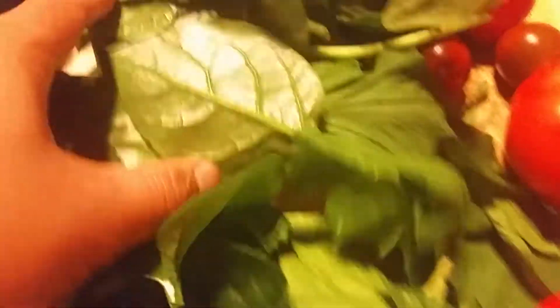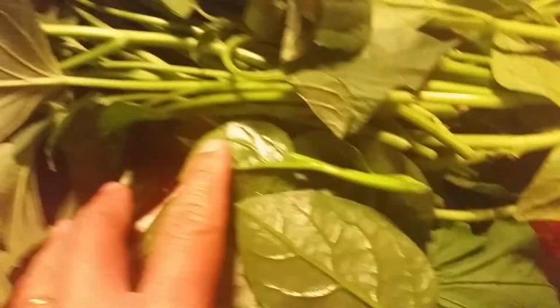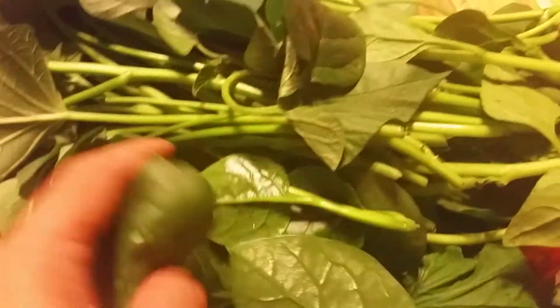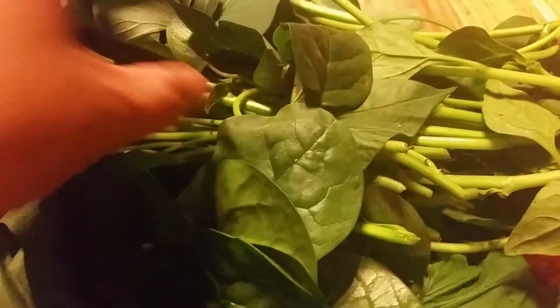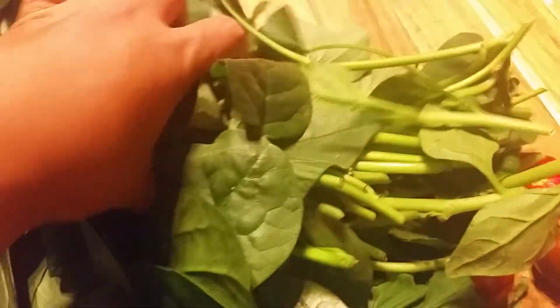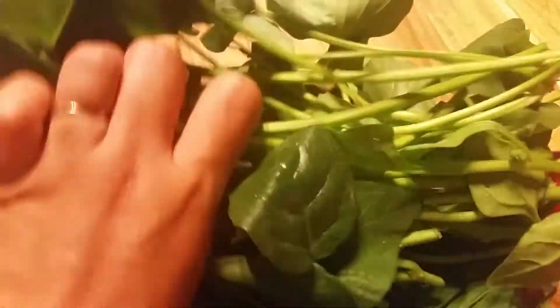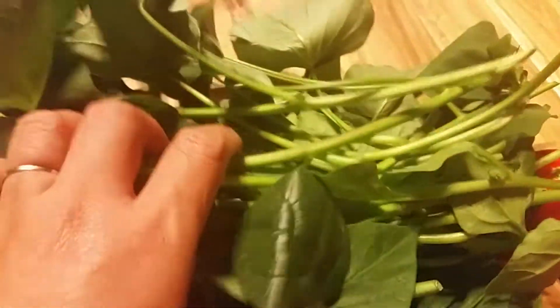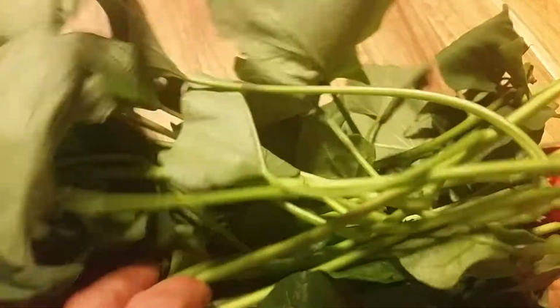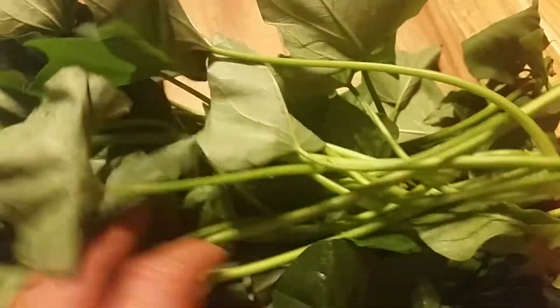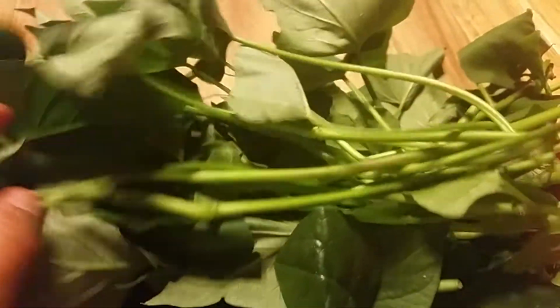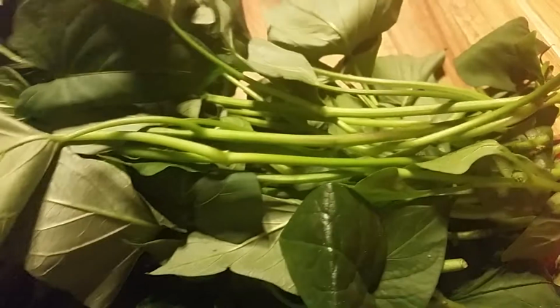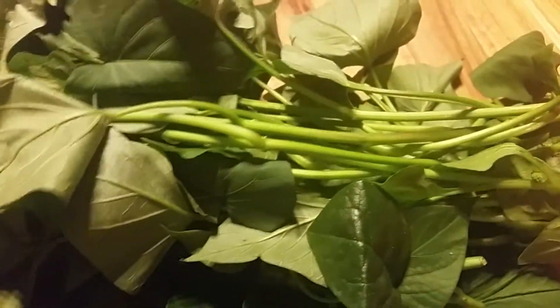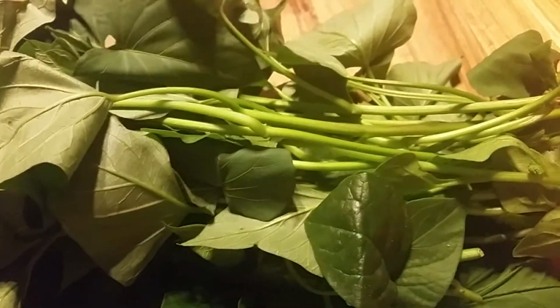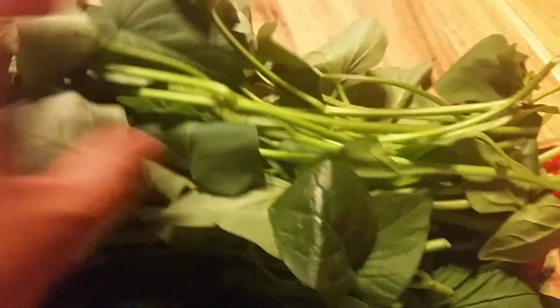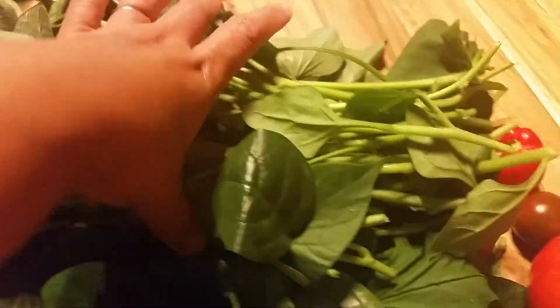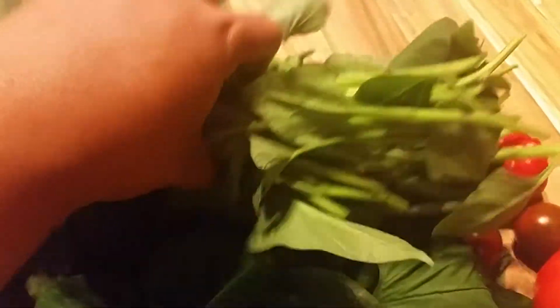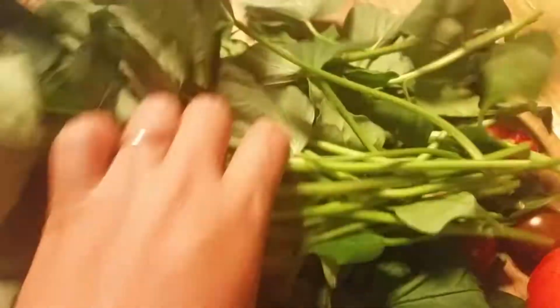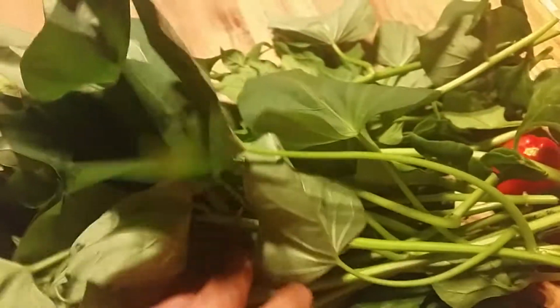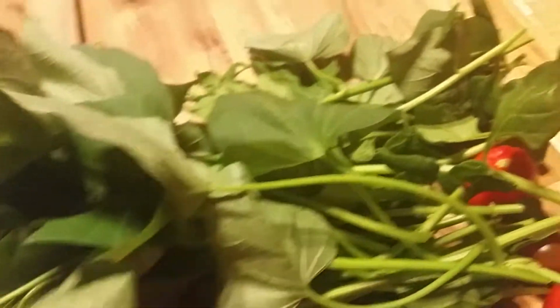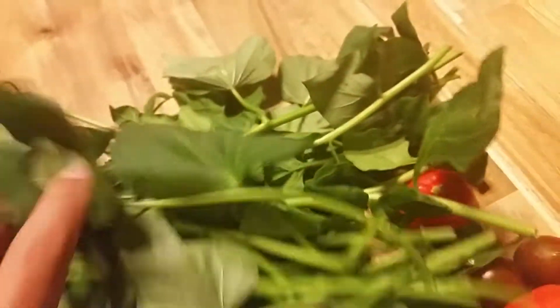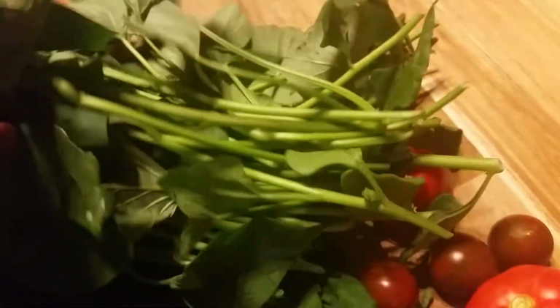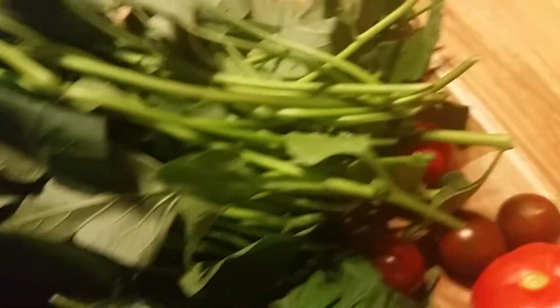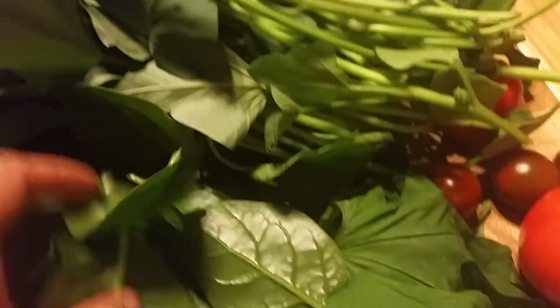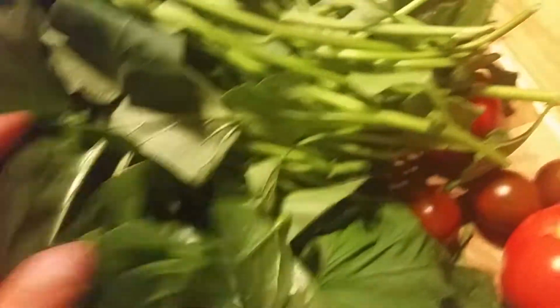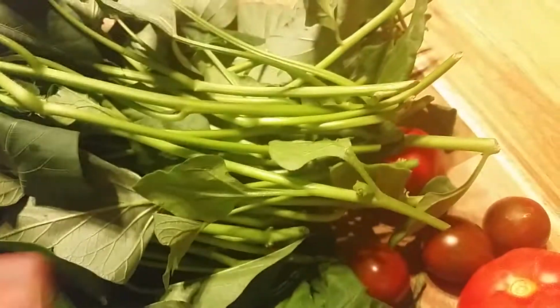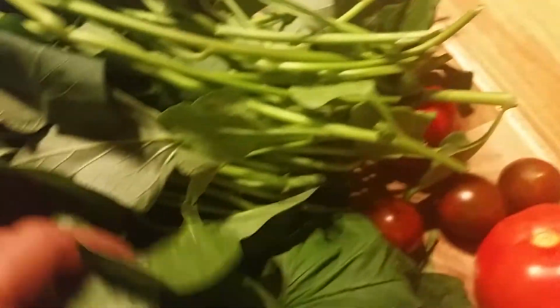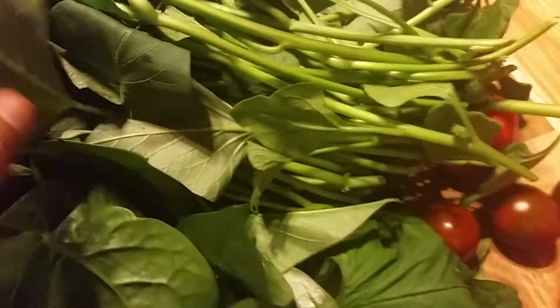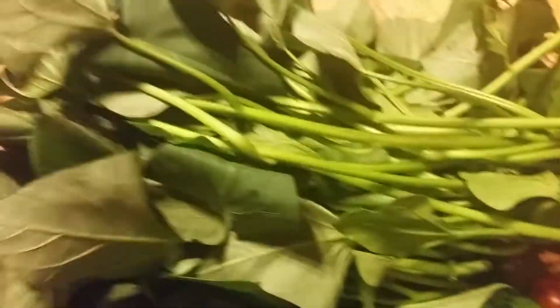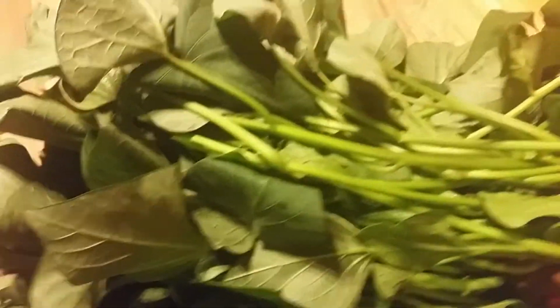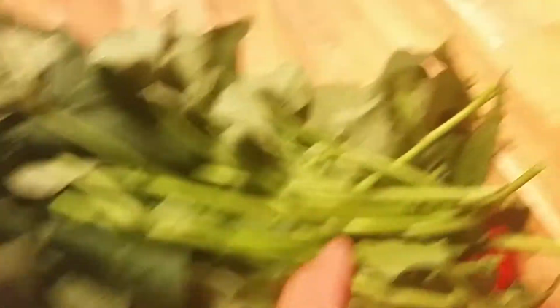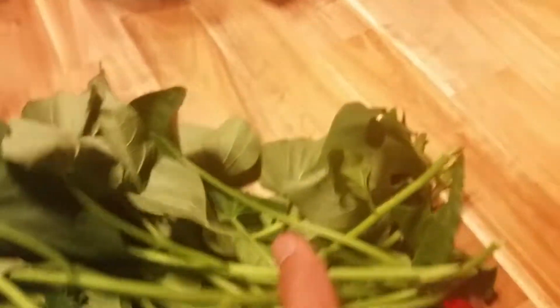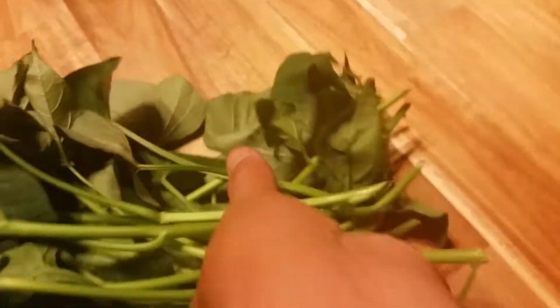And tomorrow I make some fish soup. Alubate. And talon ng kamot.